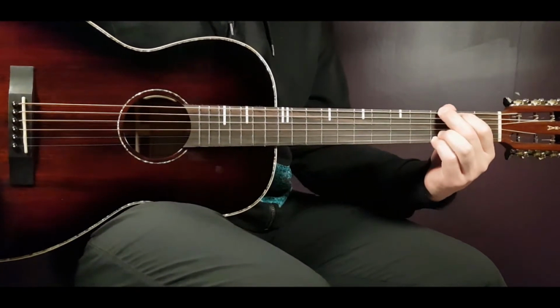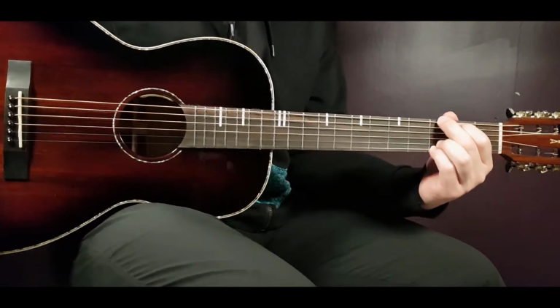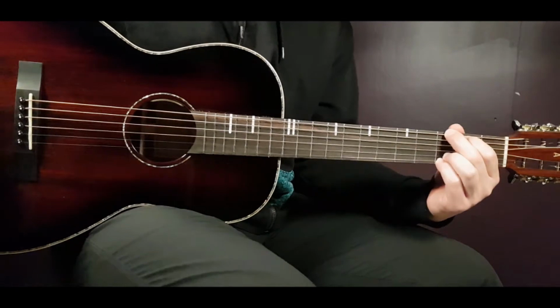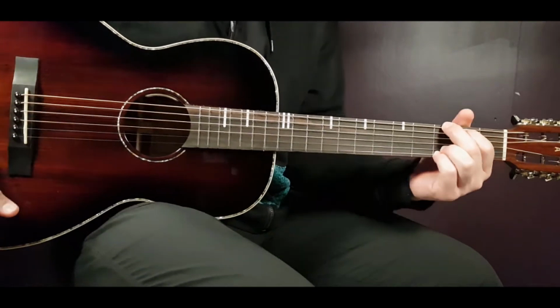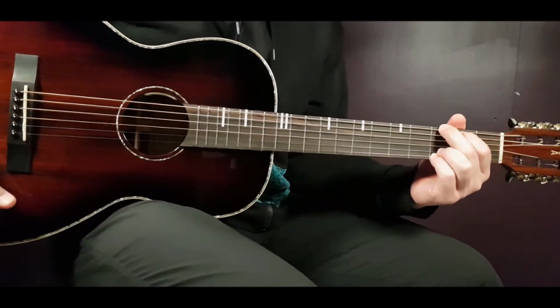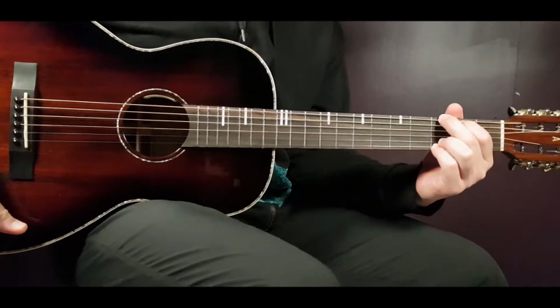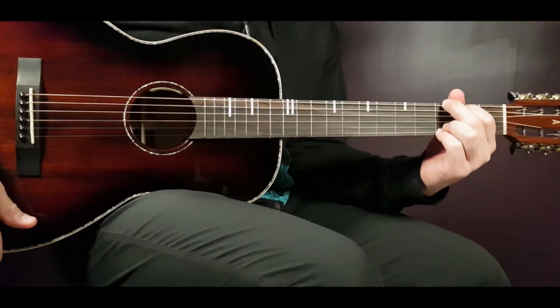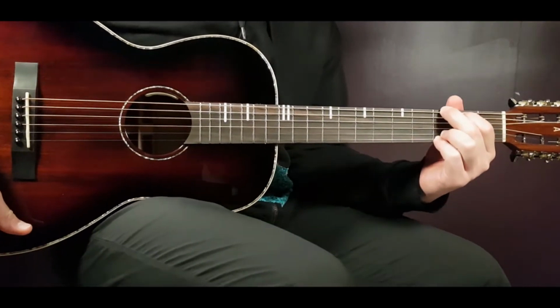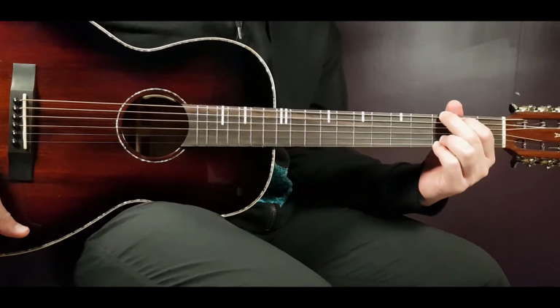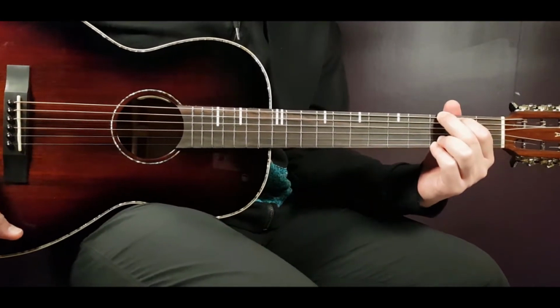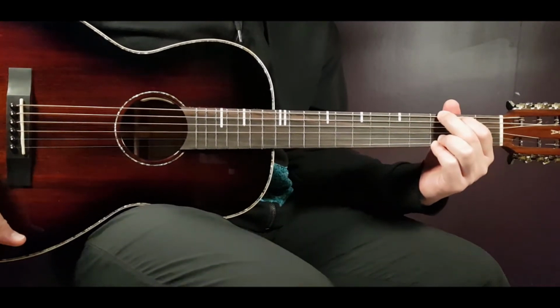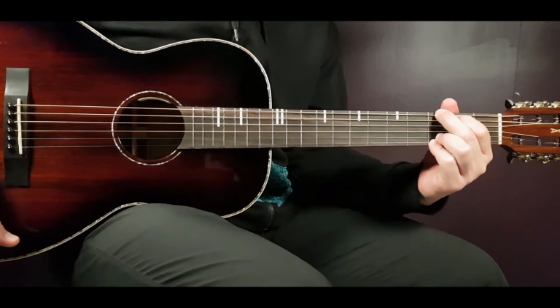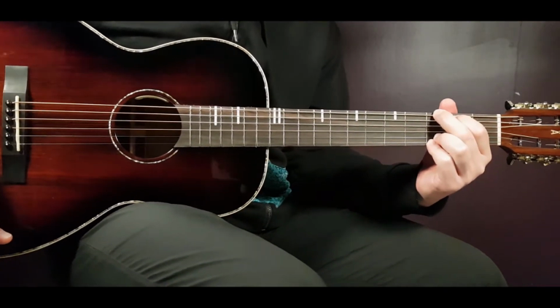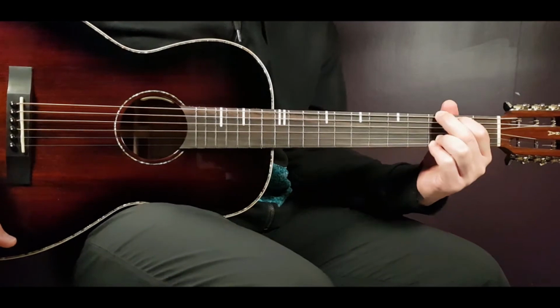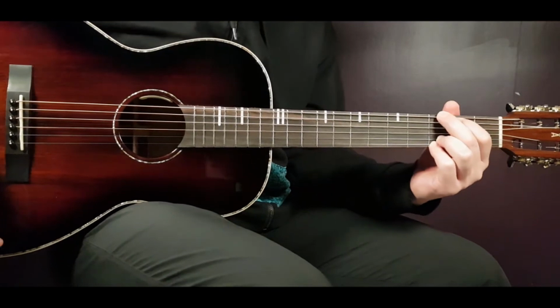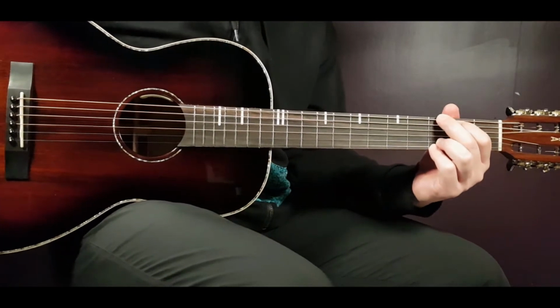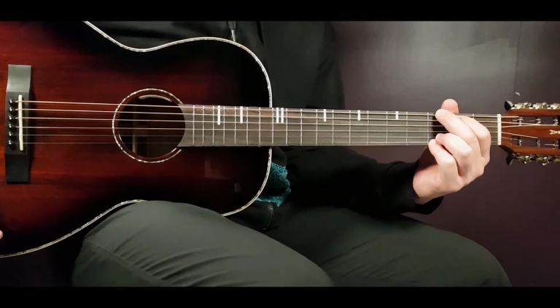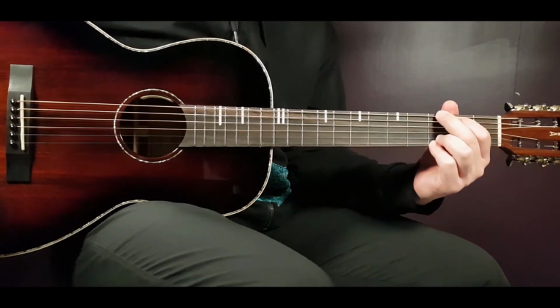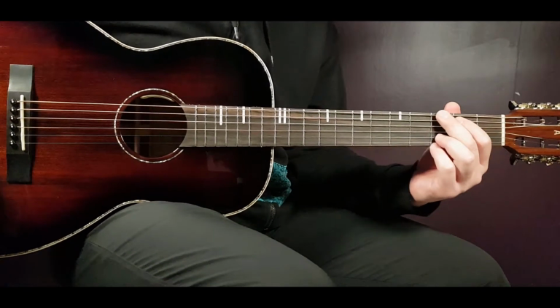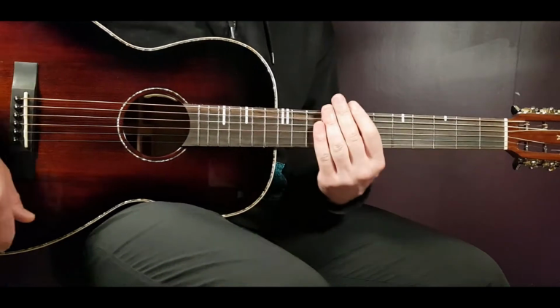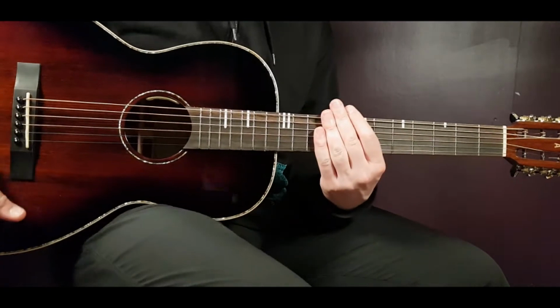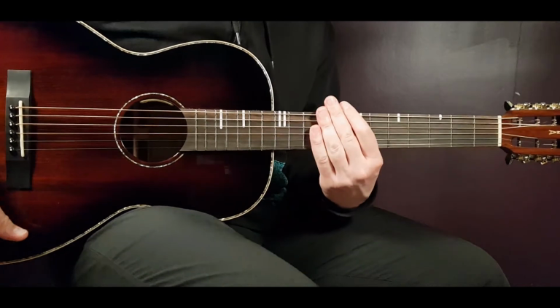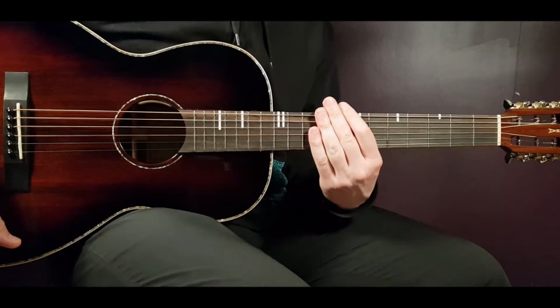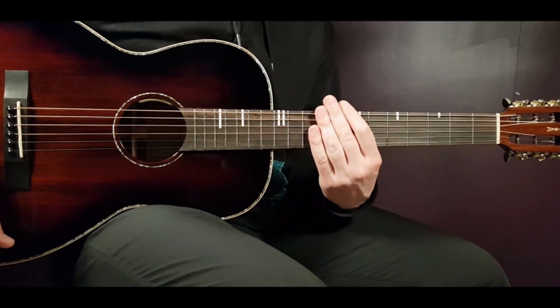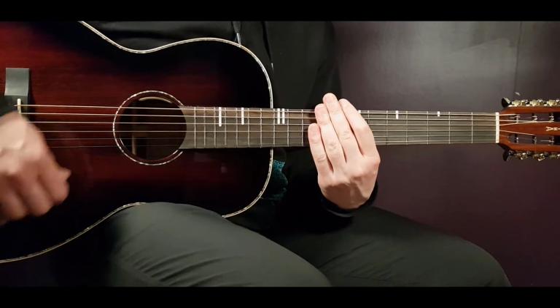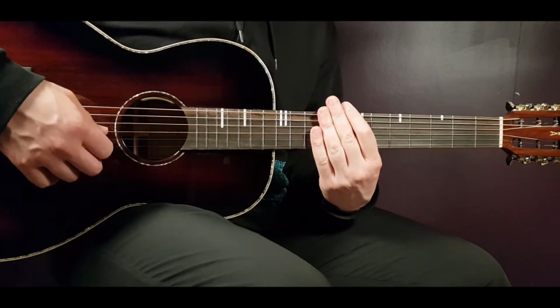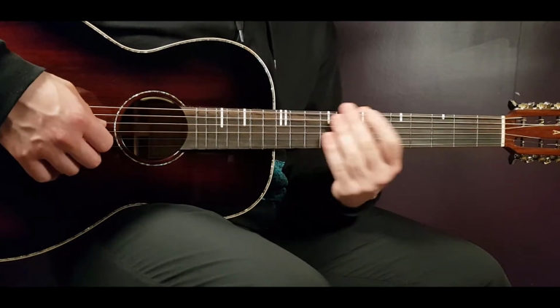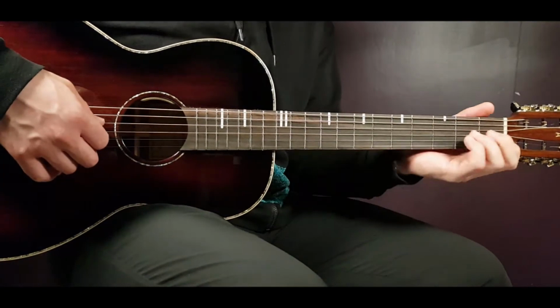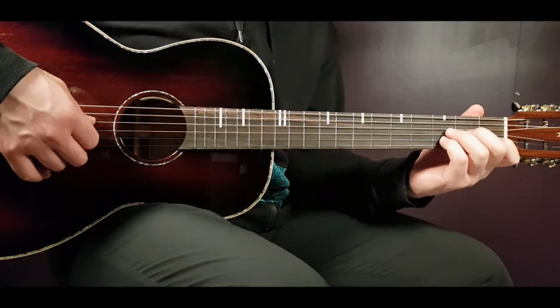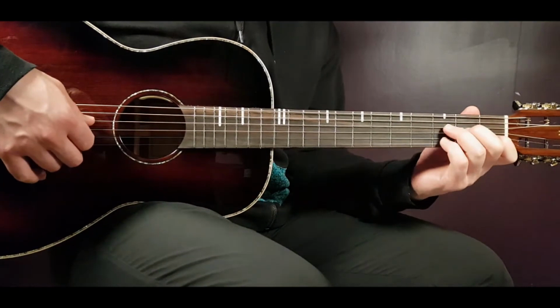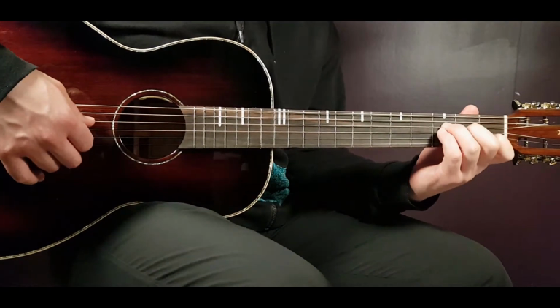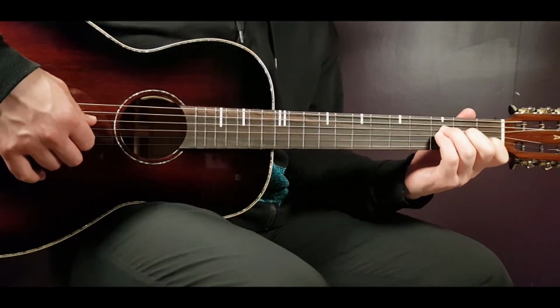All right boys and girls, welcome to Gordon Guitar. We welcome Bob Marley to this channel with his cool song called Redemption Song. This one is very popular, so we start with this one, and I'm sure we're gonna have Marley here more in the future.